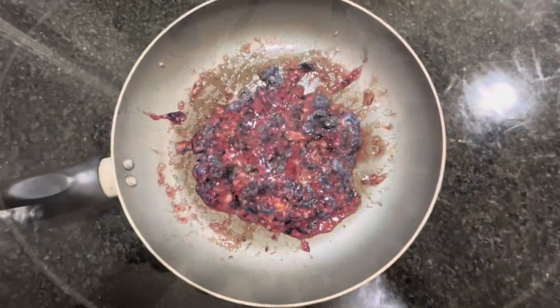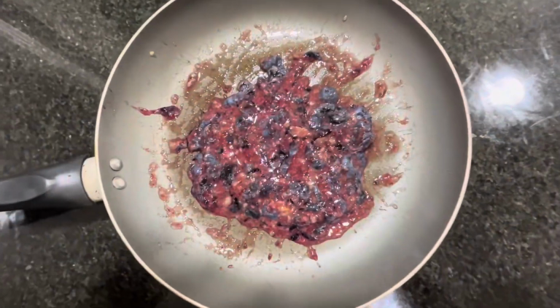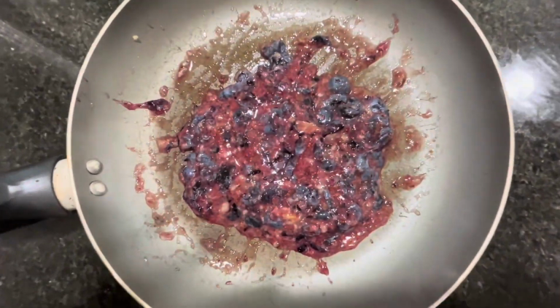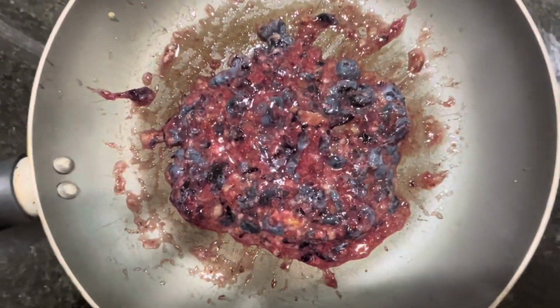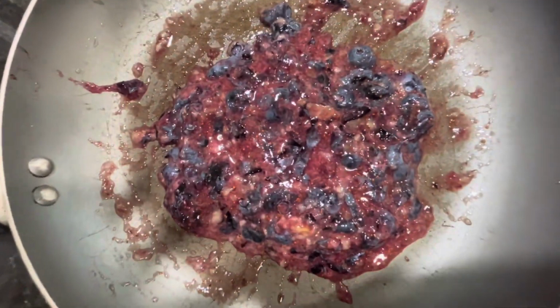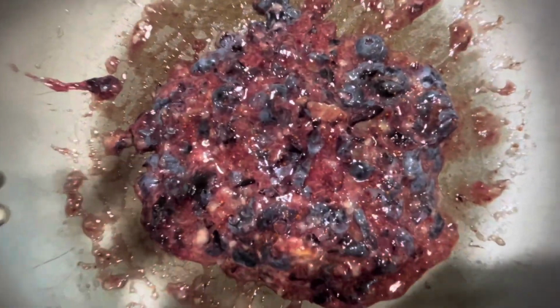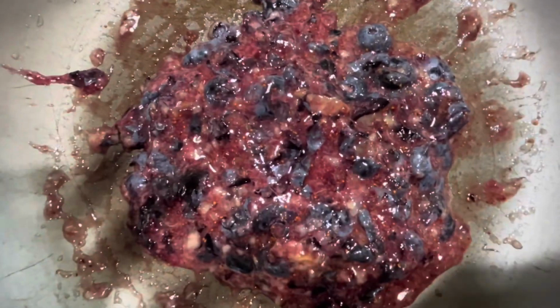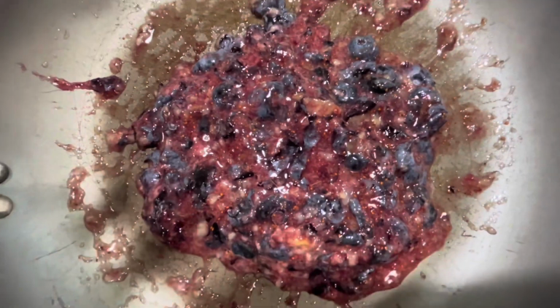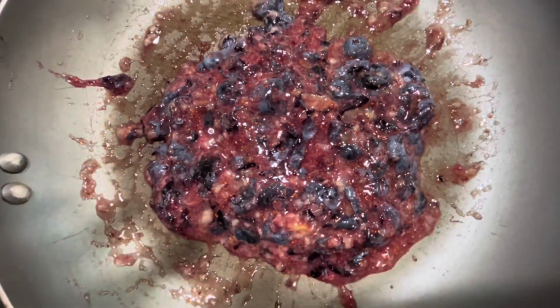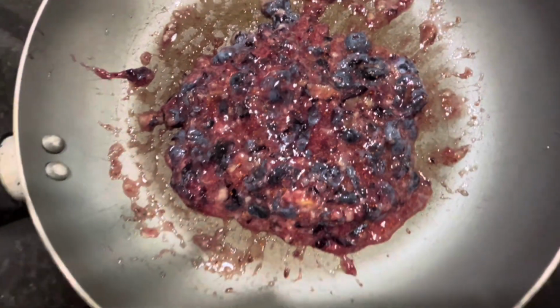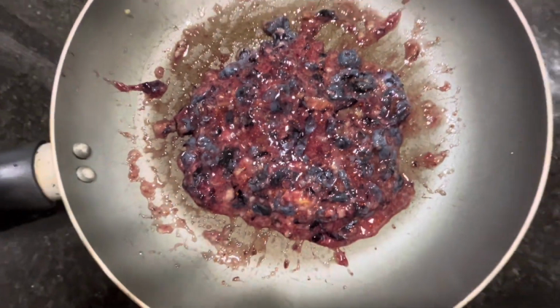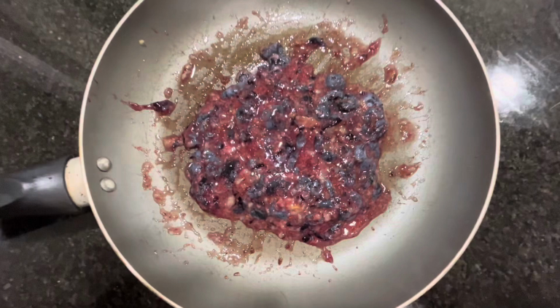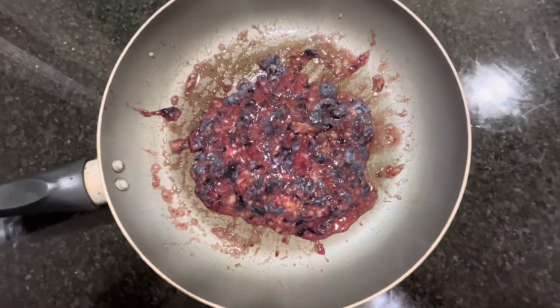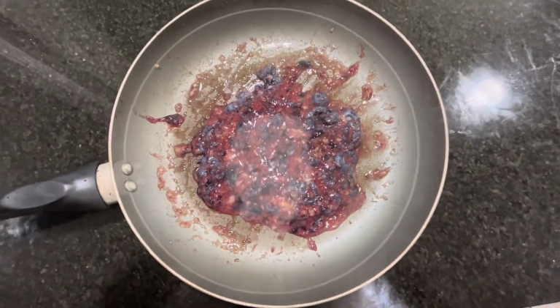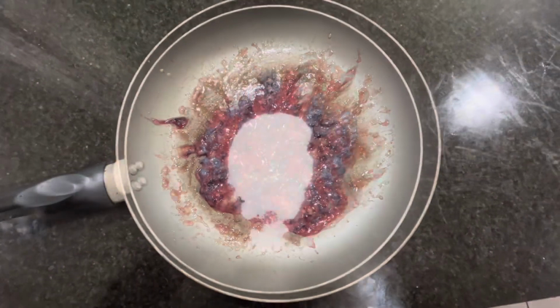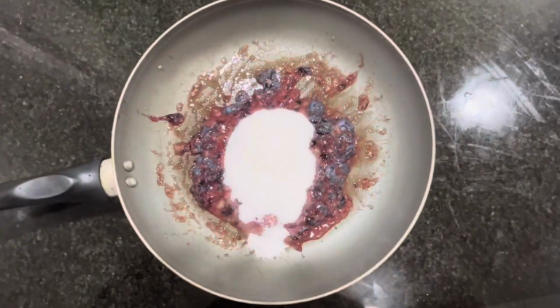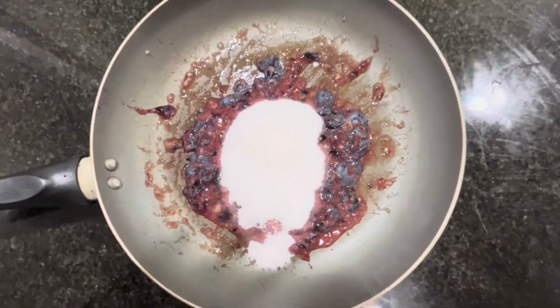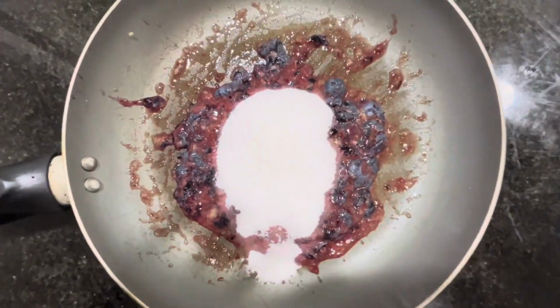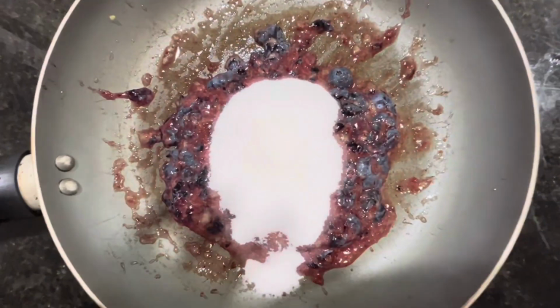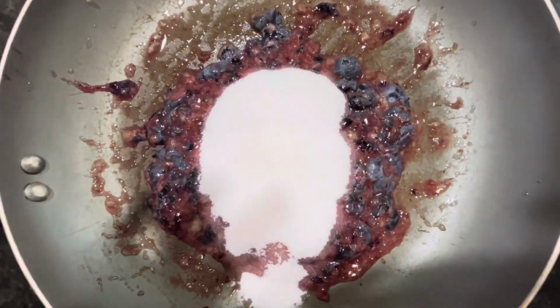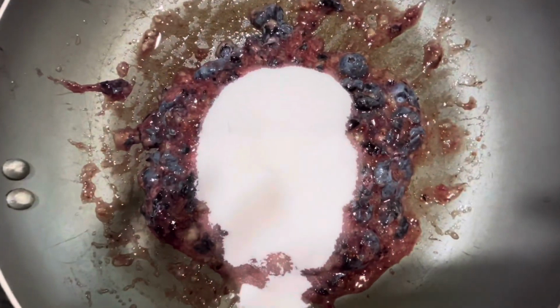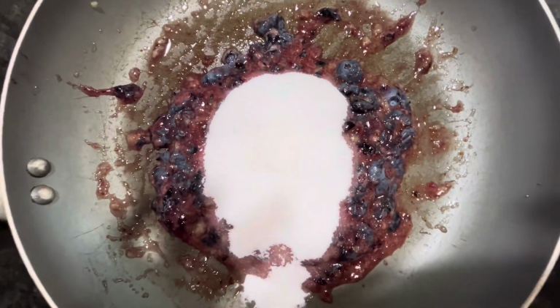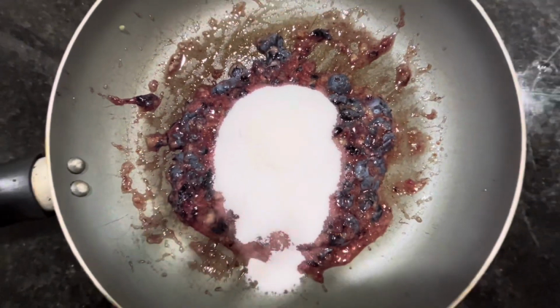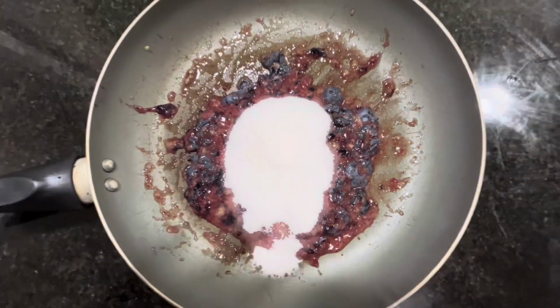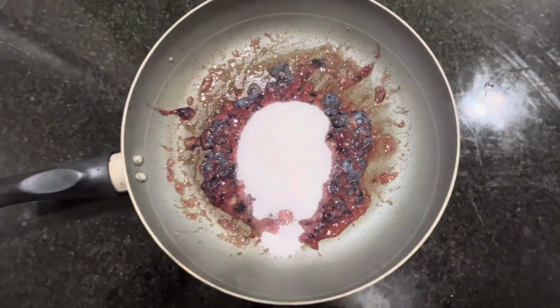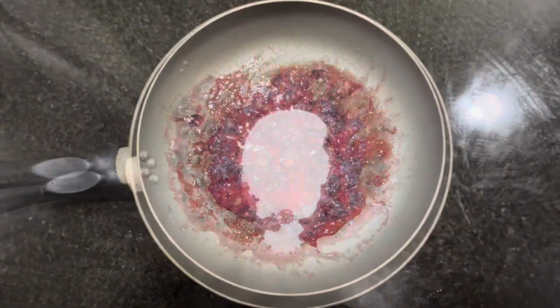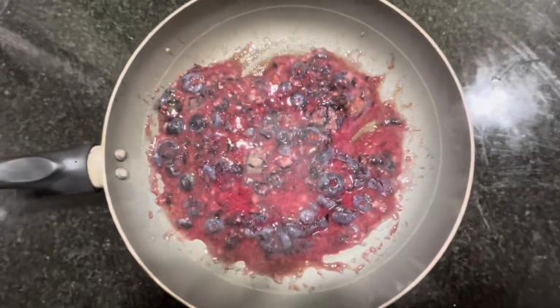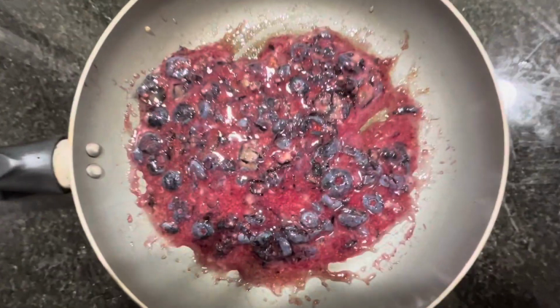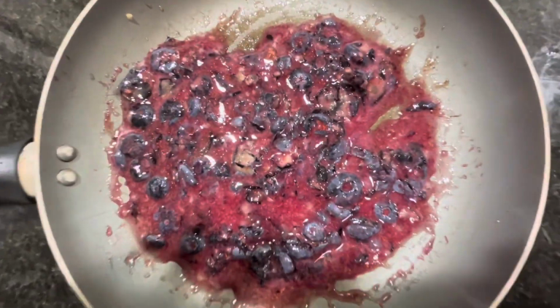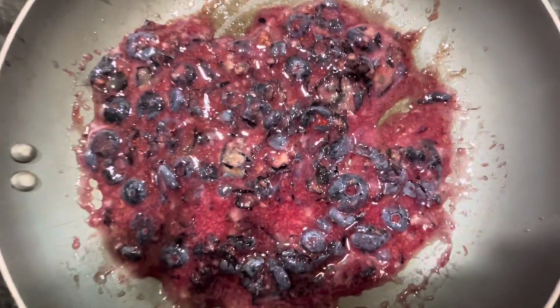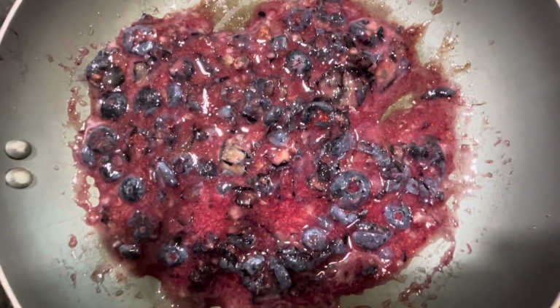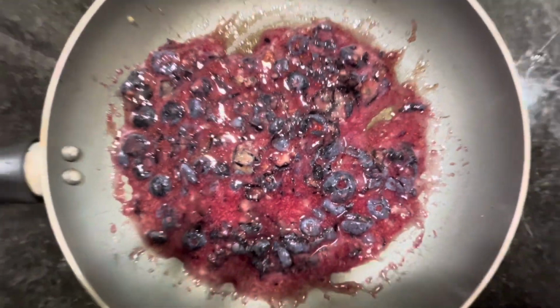Then you're going to add in the sugar. This is how it looks after you mash it up. So now I'm adding in the sugar, then mix that all up and it's going to look like this — turned a bit brighter as you can see.